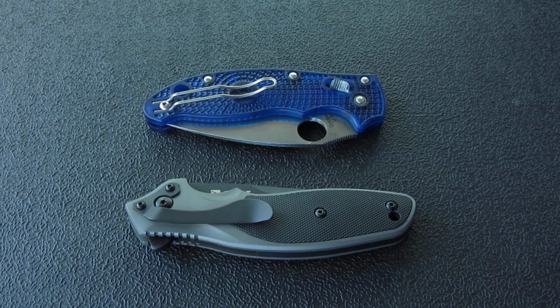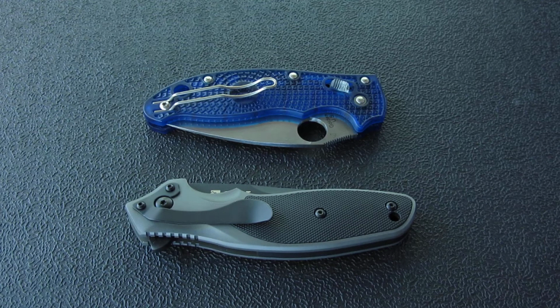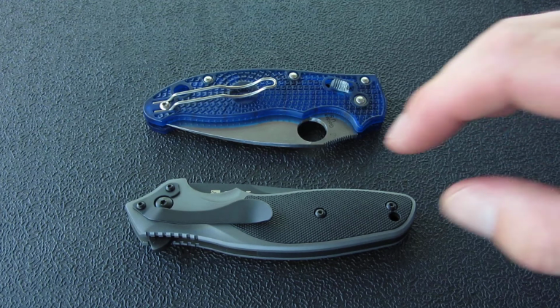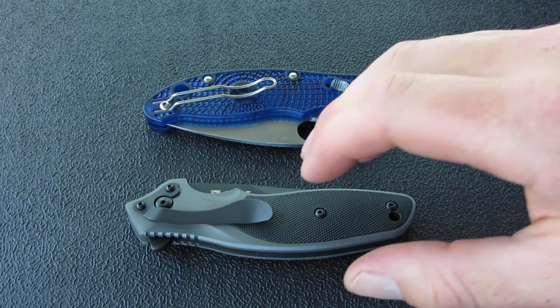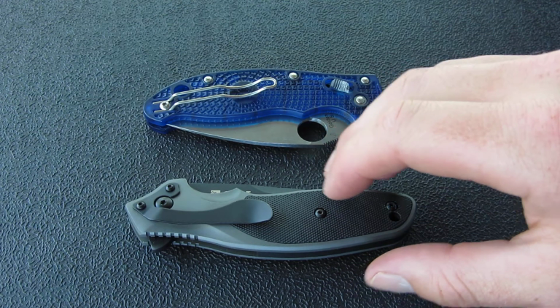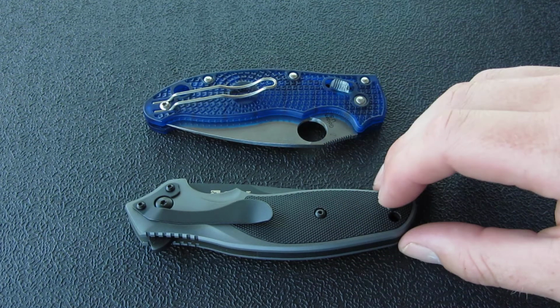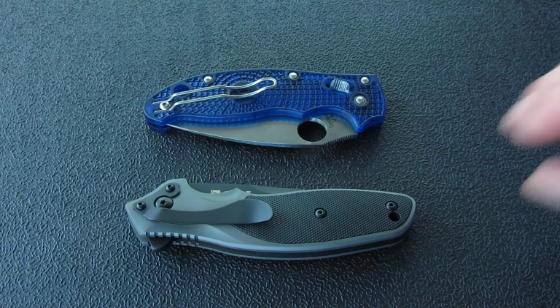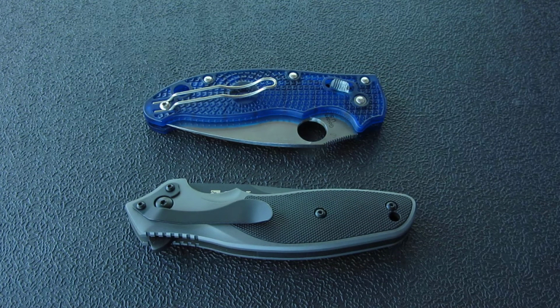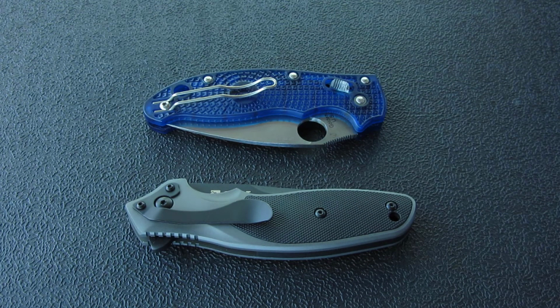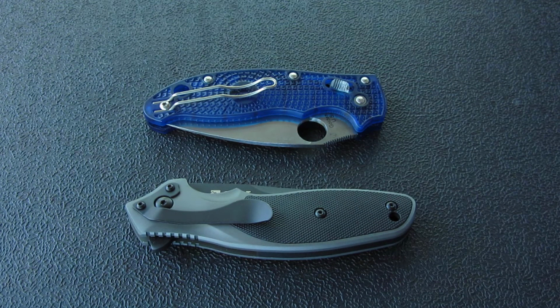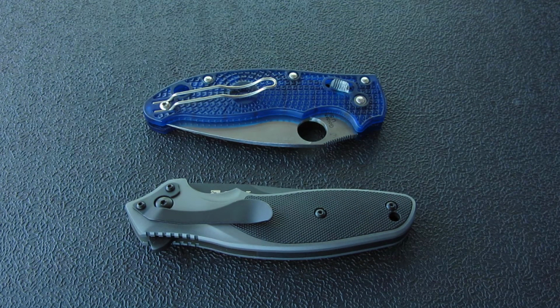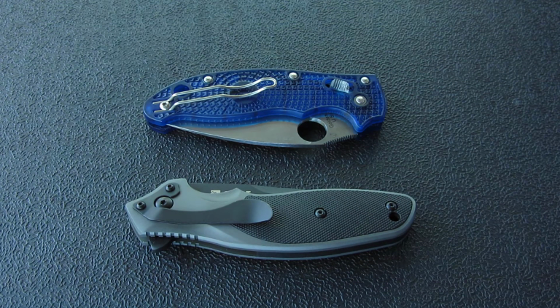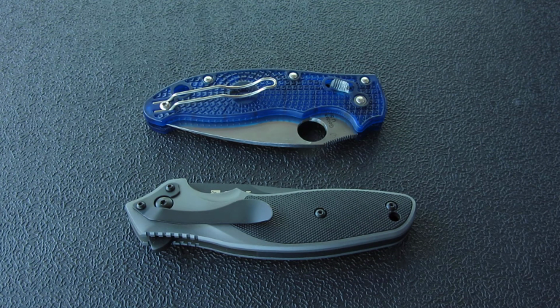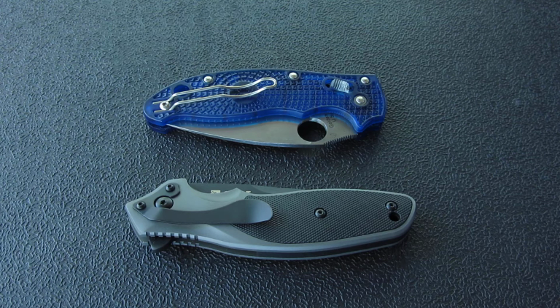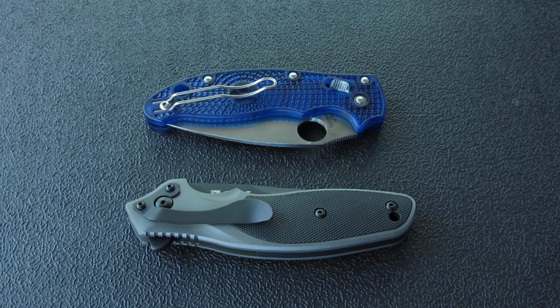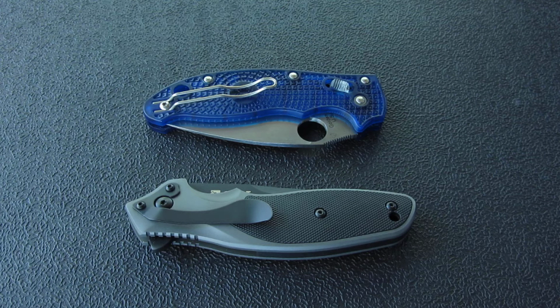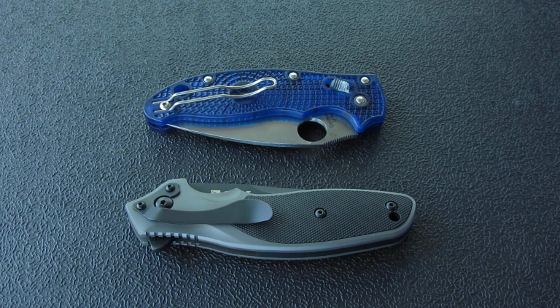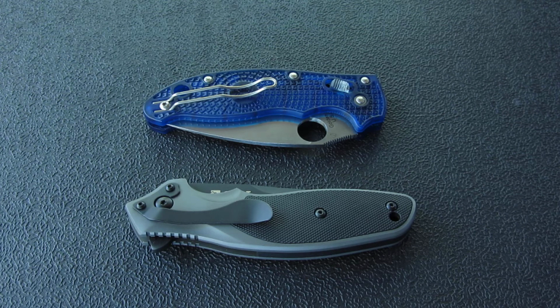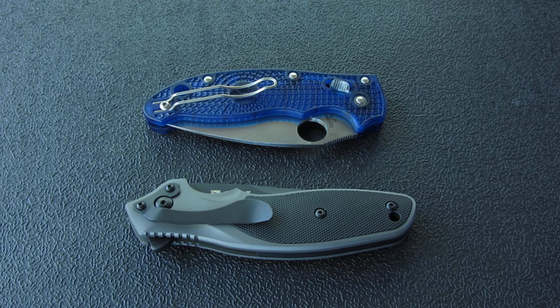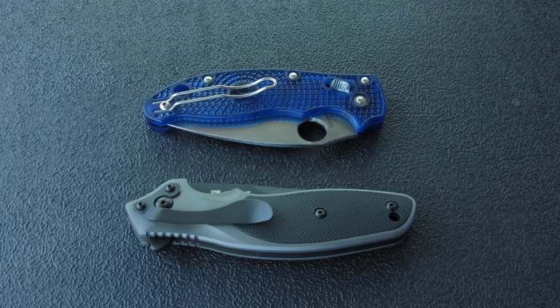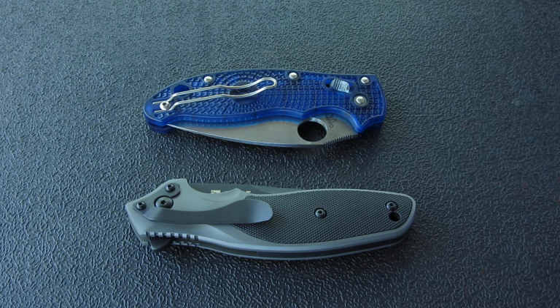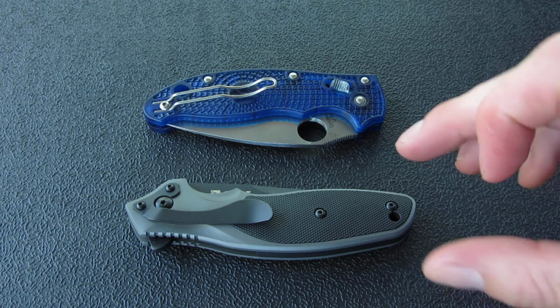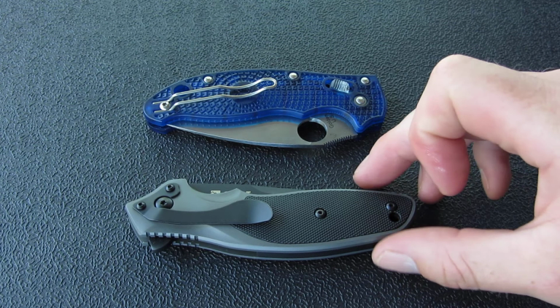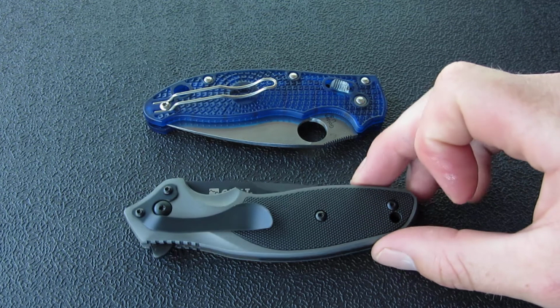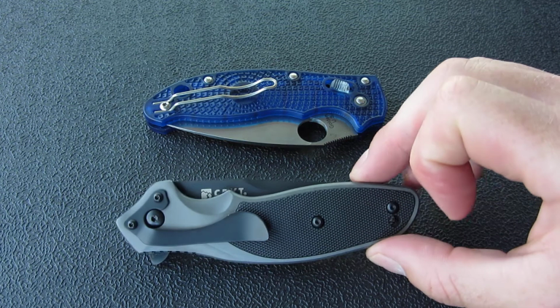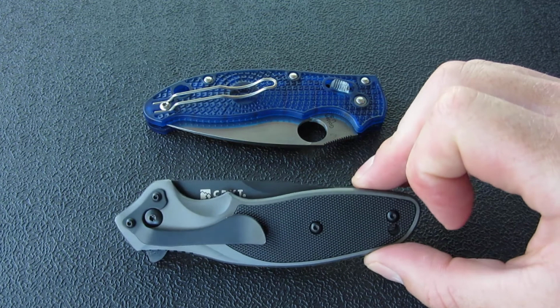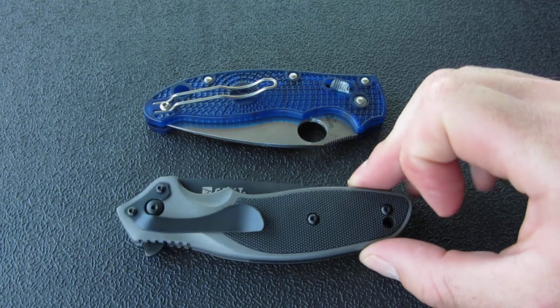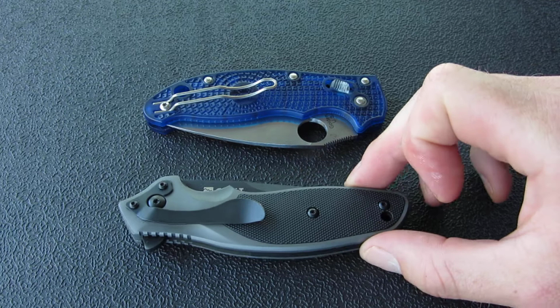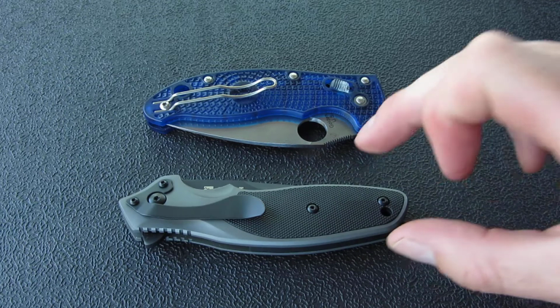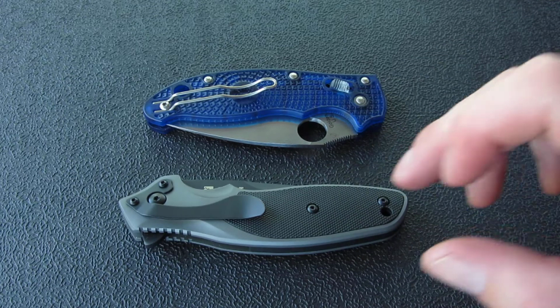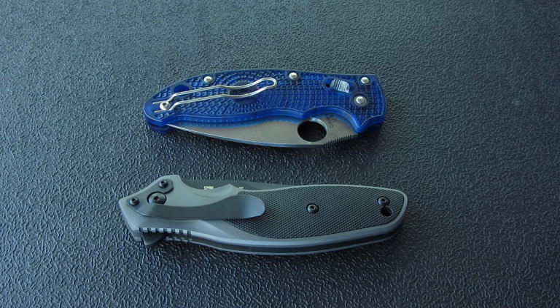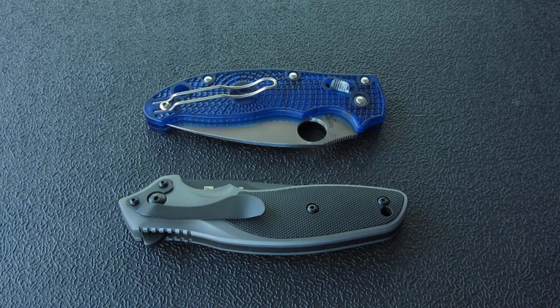Hey, what's going on everyone. I wanted to do a little contest update and just tell you what's going on. We're still giving away the CRKT Shenanigan, so don't worry about that.